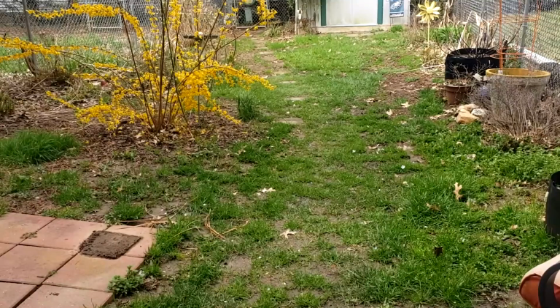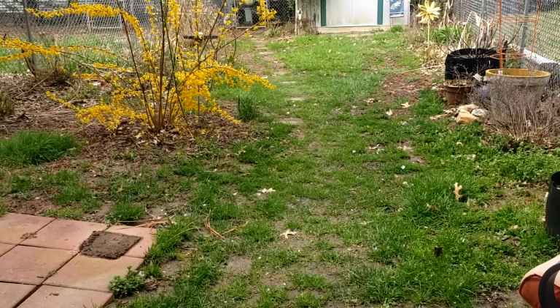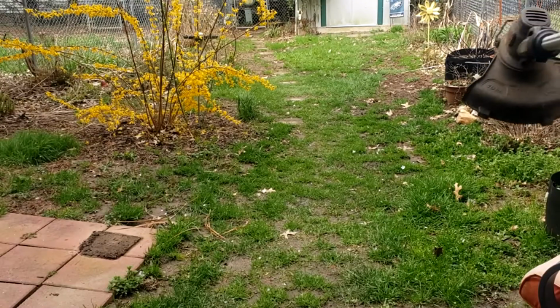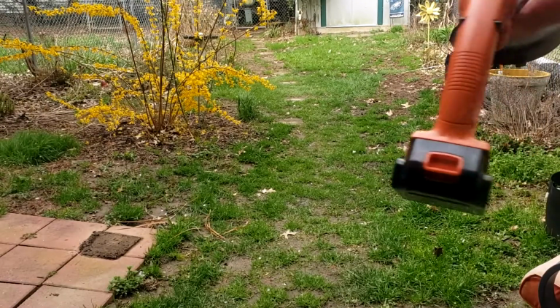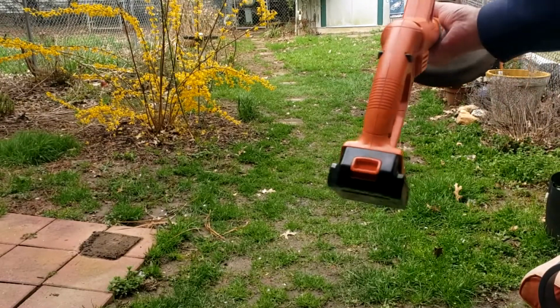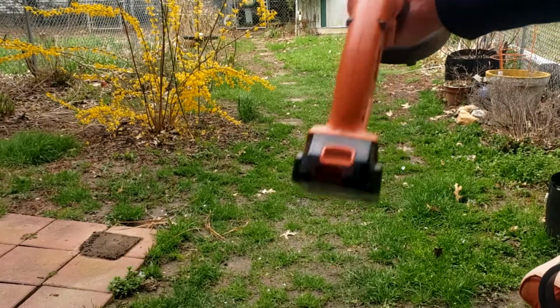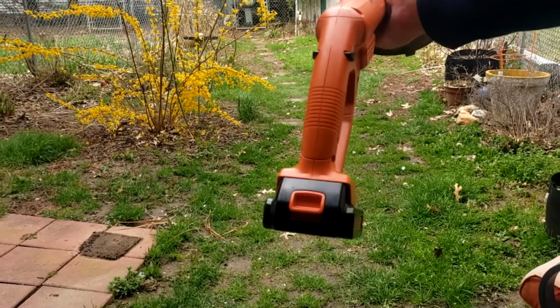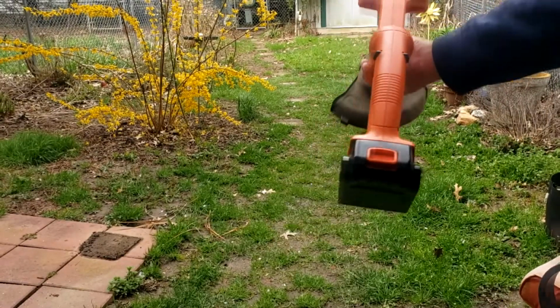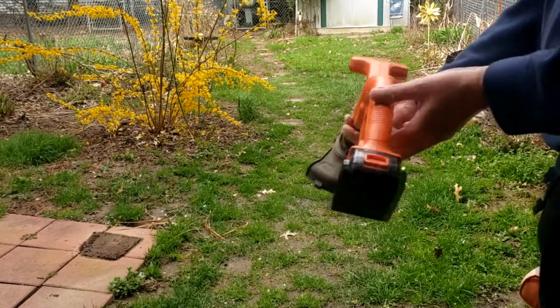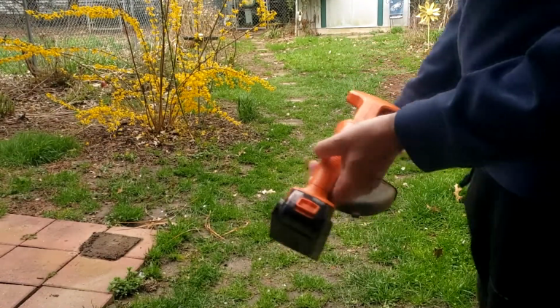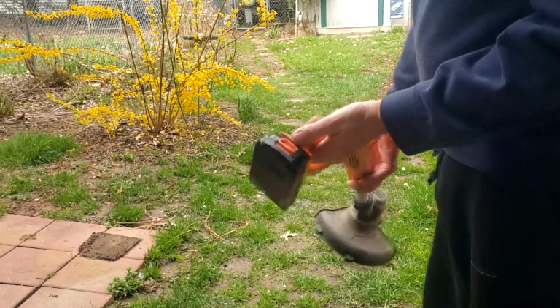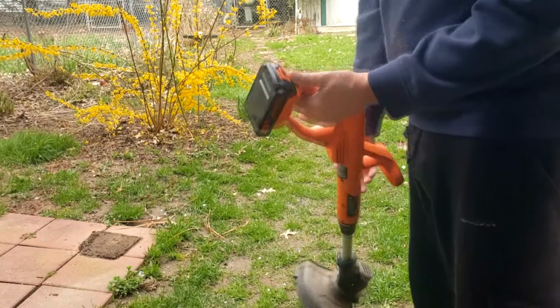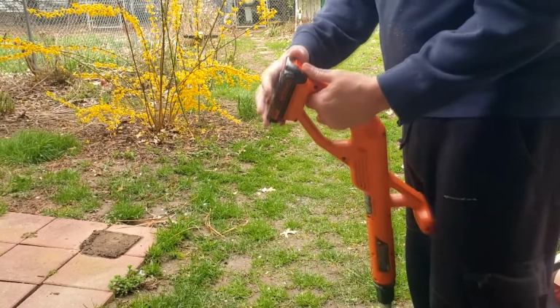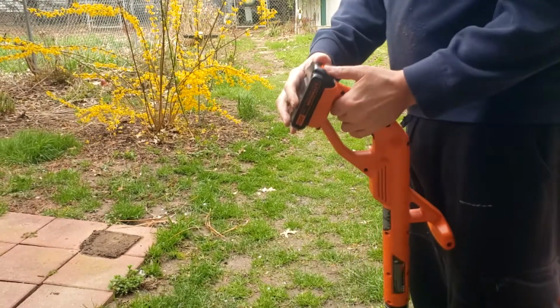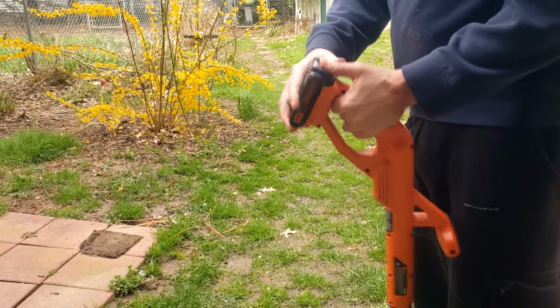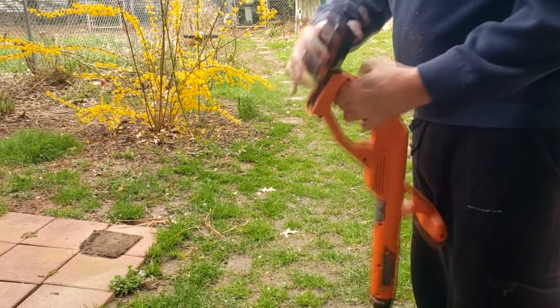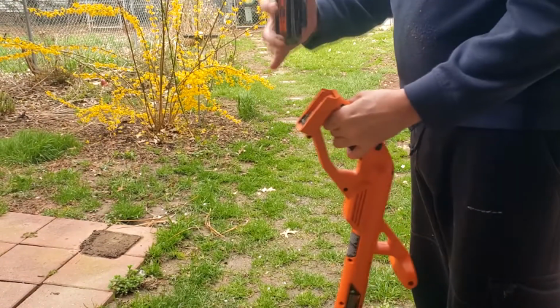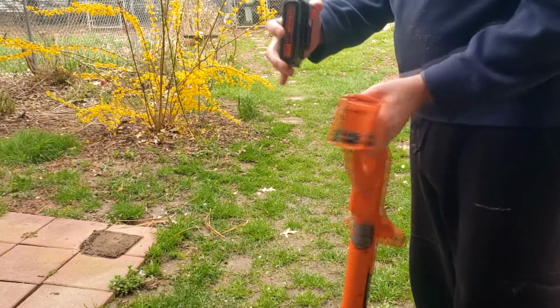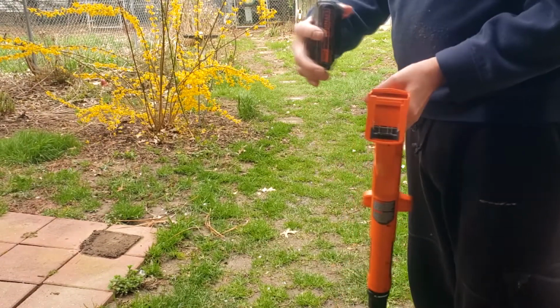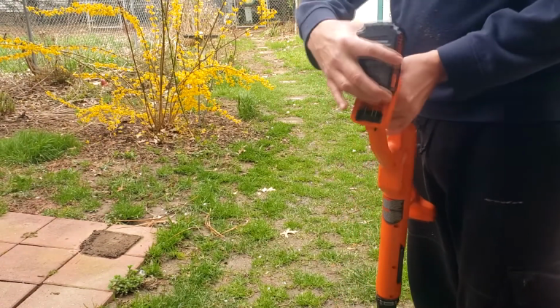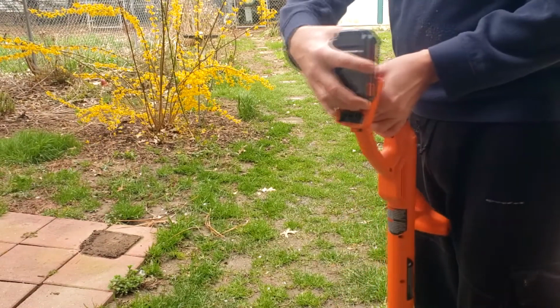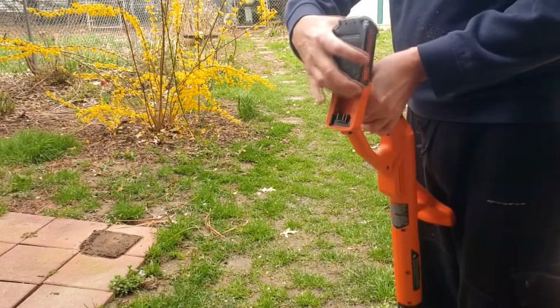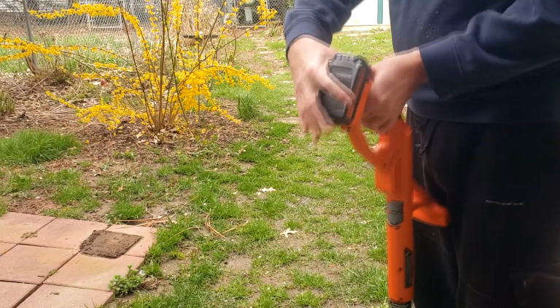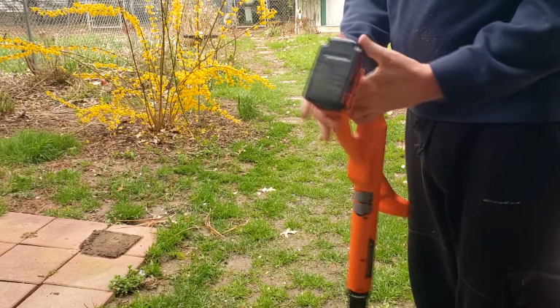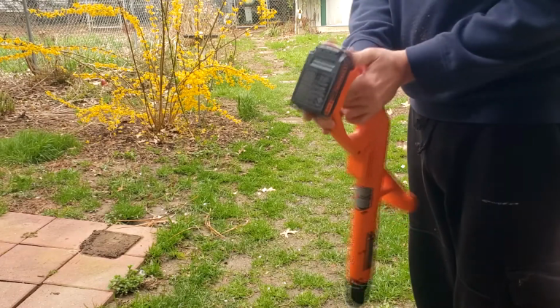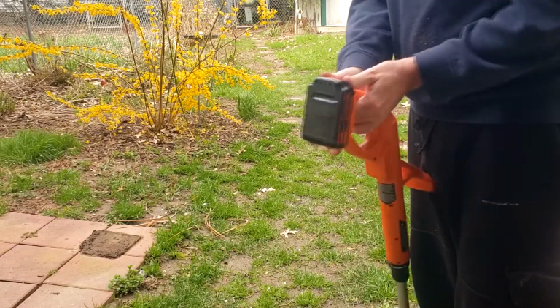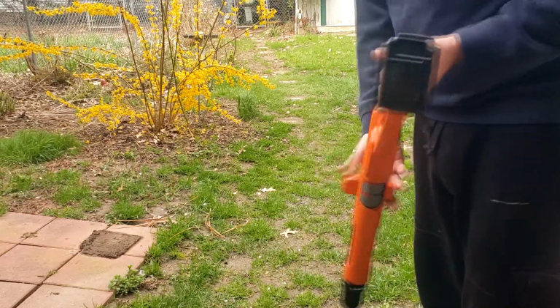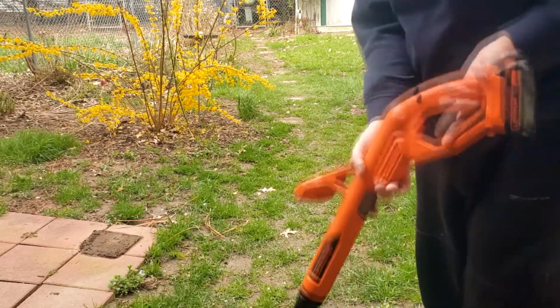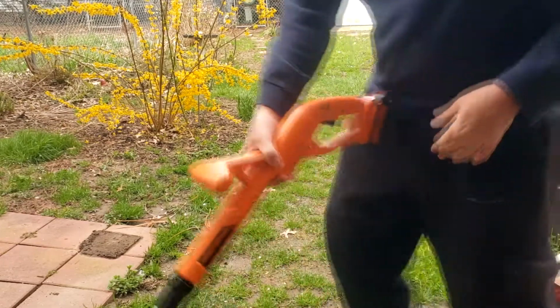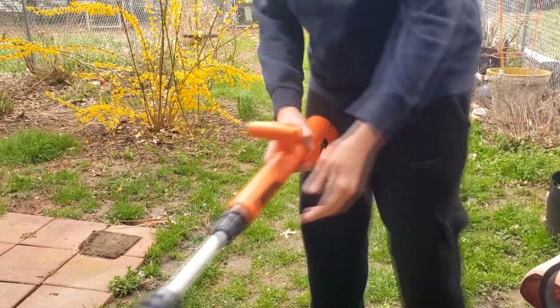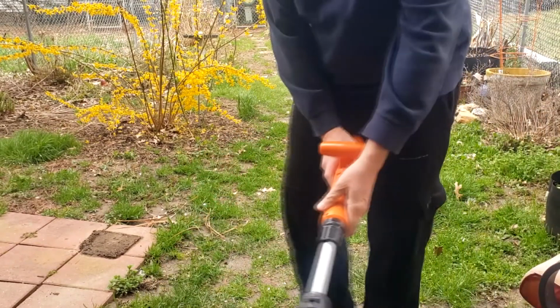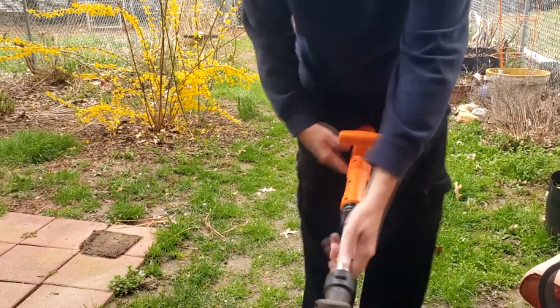This is the Black & Decker 20 volt cordless string trimmer and blower combo. Both of these pieces of equipment work off of the same battery, which is great. You just press the button, pull it off, snap it back in, and you're good to go.